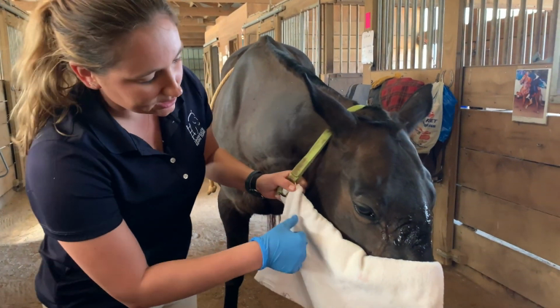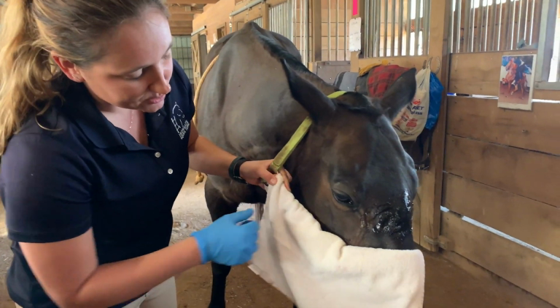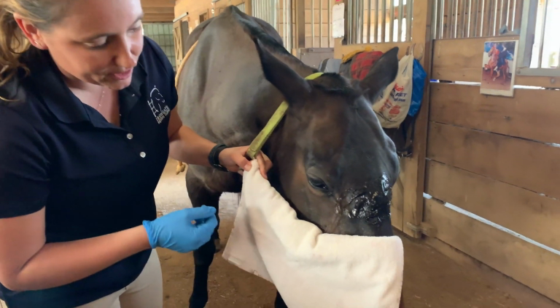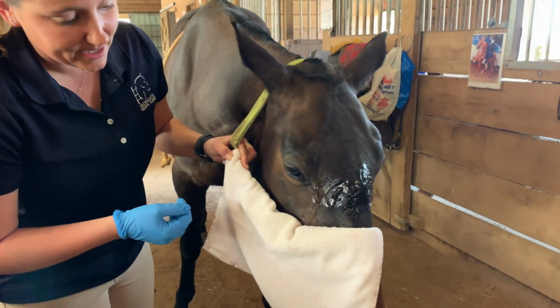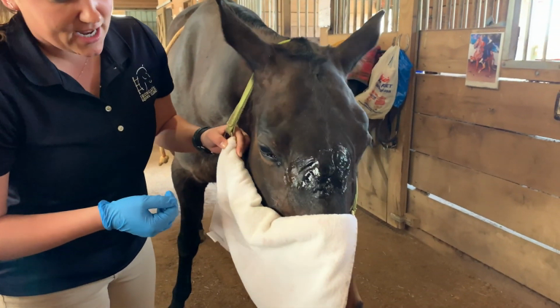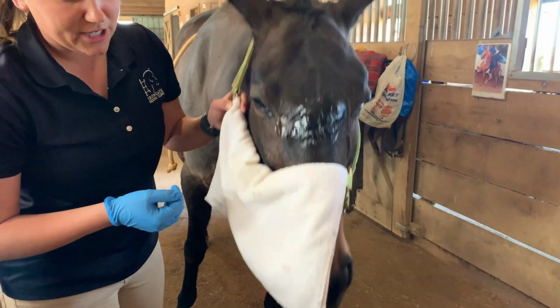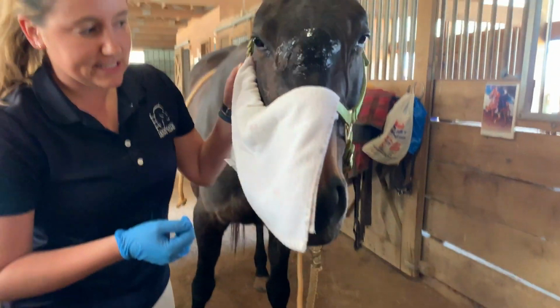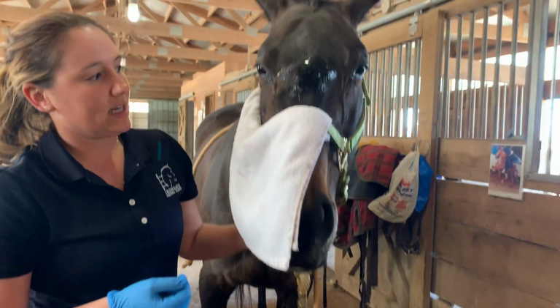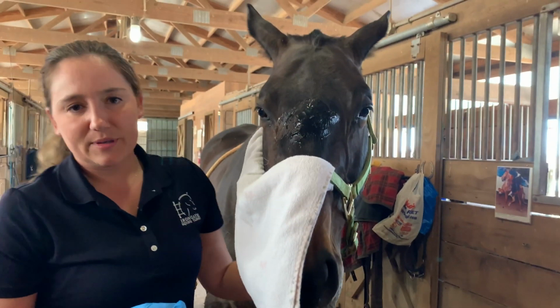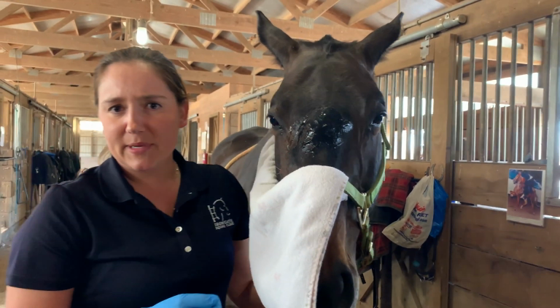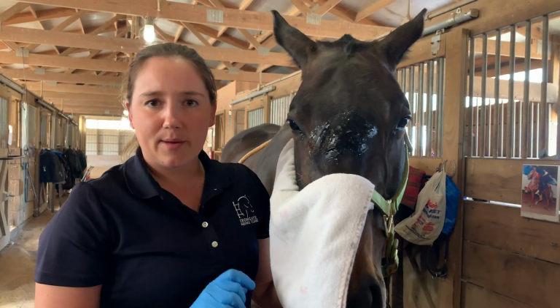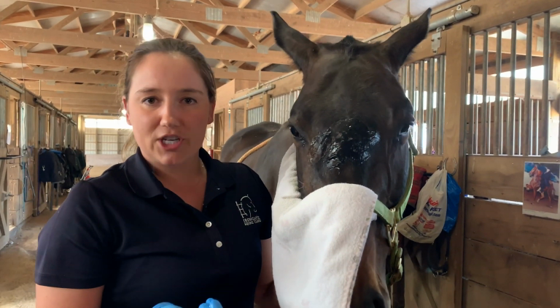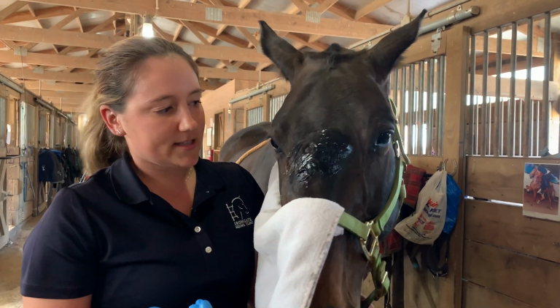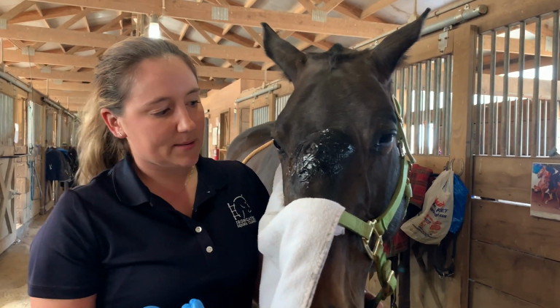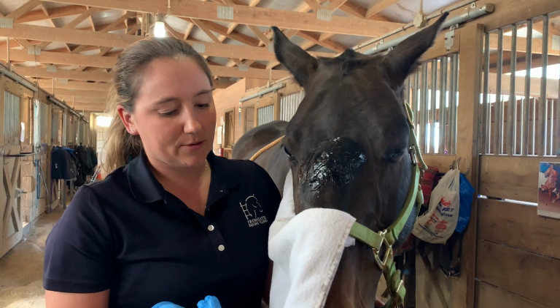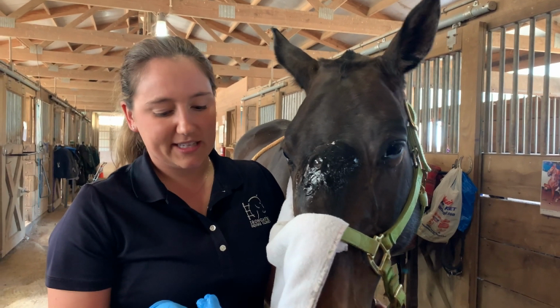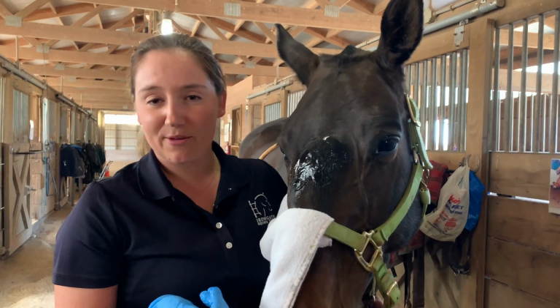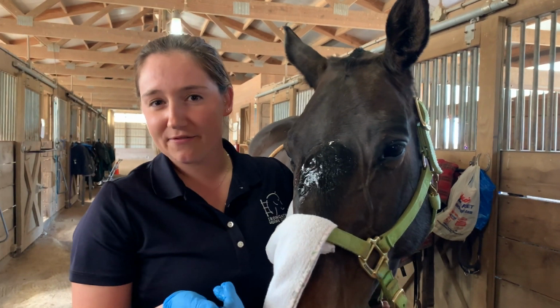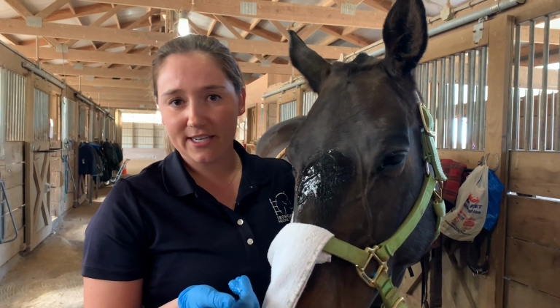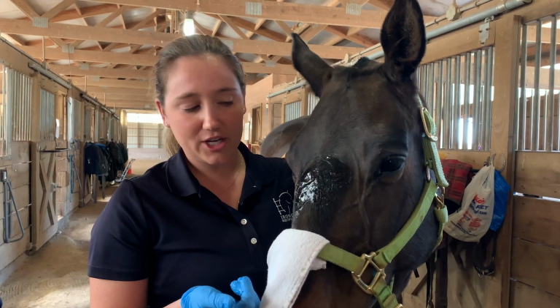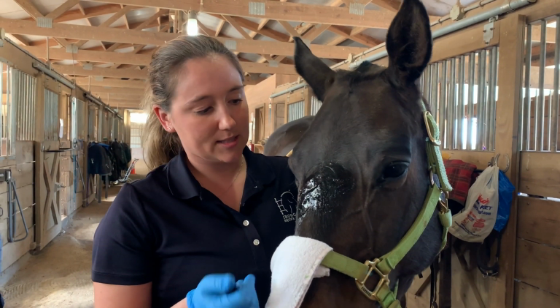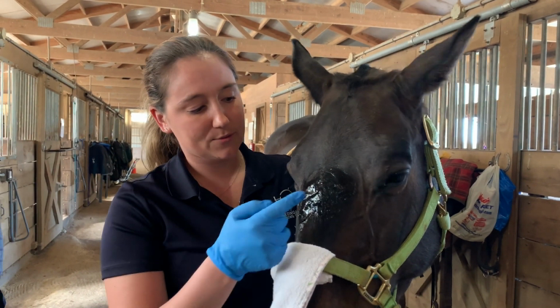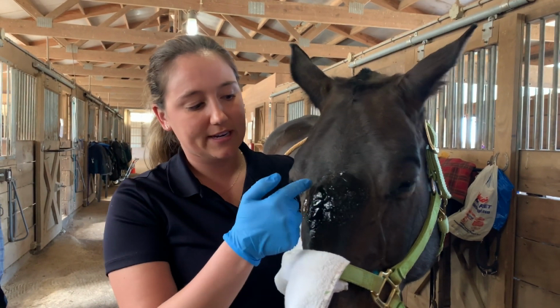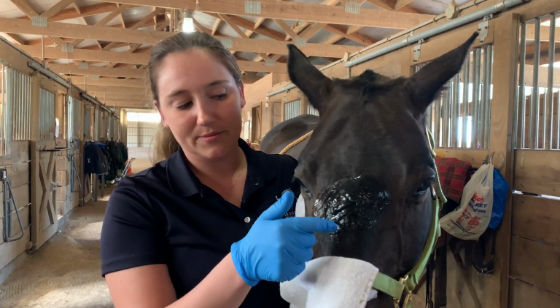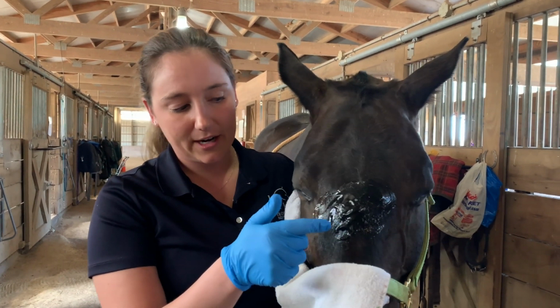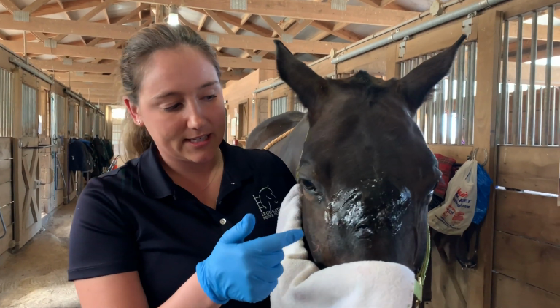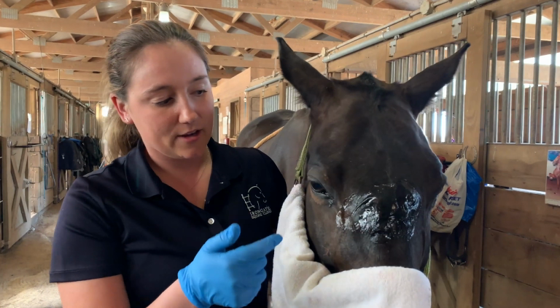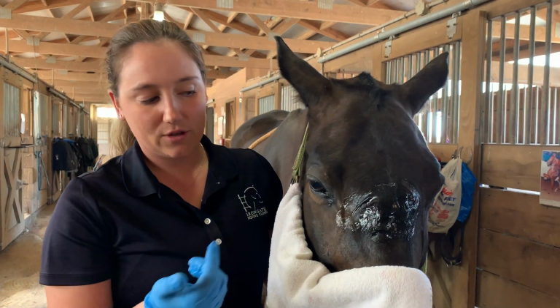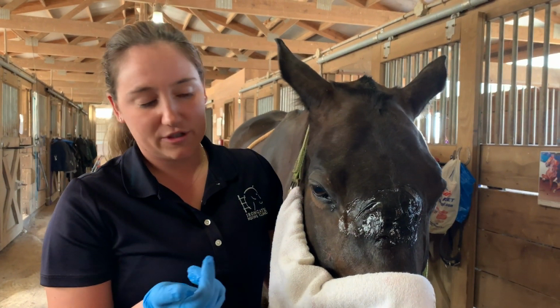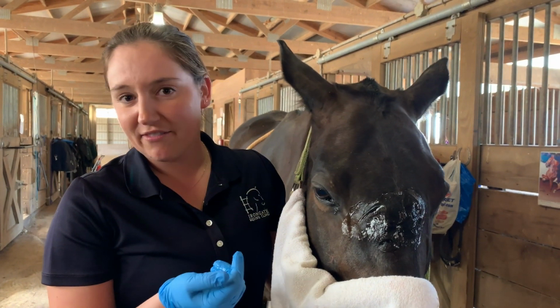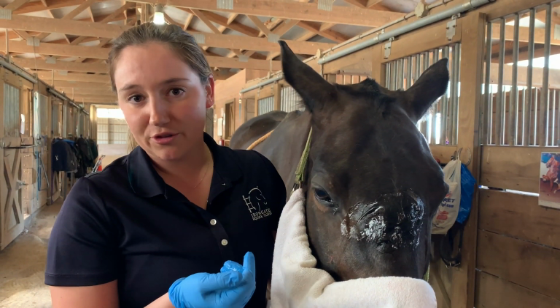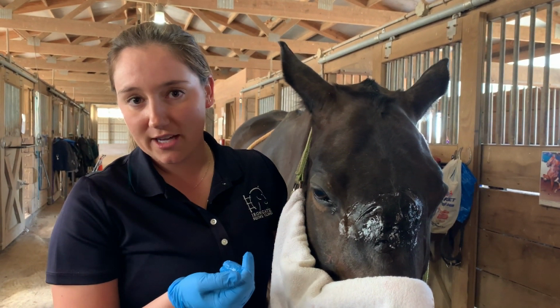Once we start the treatment, it's pretty noisy. The treatment is based on number of shocks. Typically horses get 1,000 to 1,500 shocks. Because we're treating a very small area today, Coco's just getting 500 shocks.